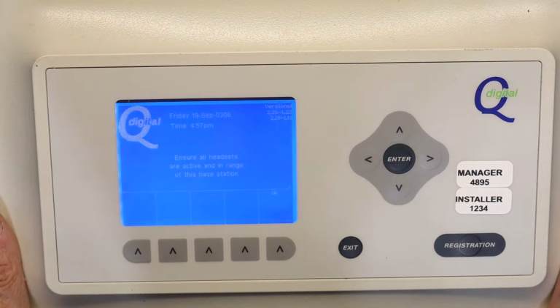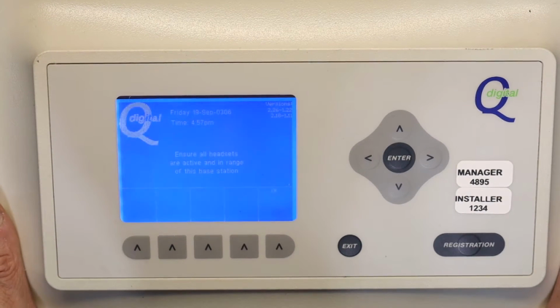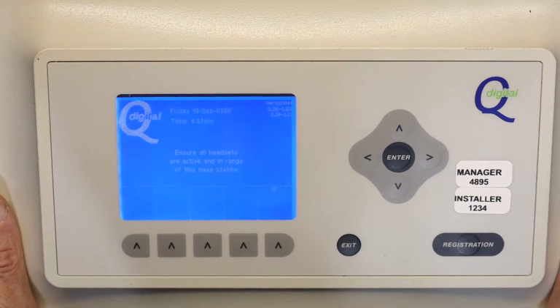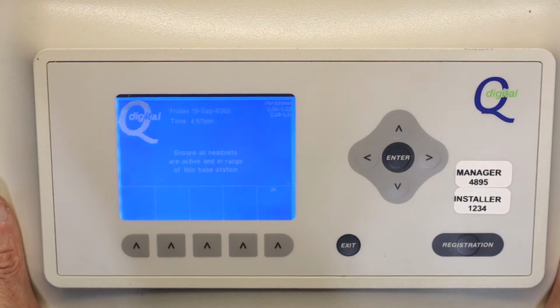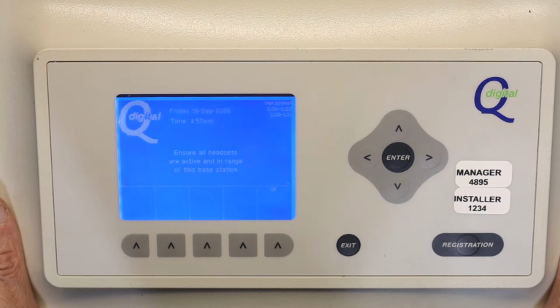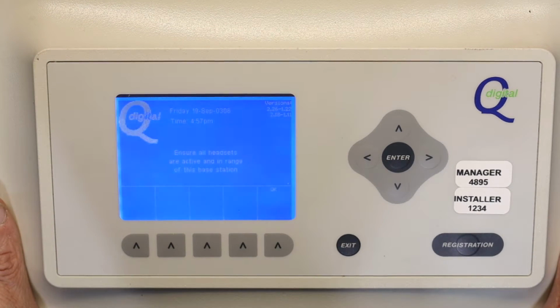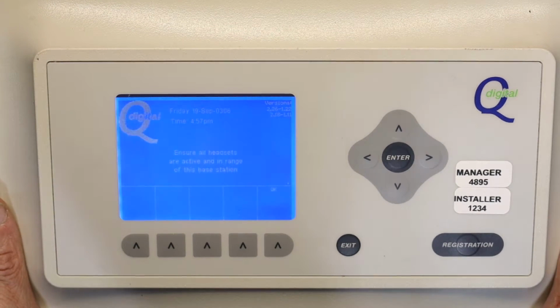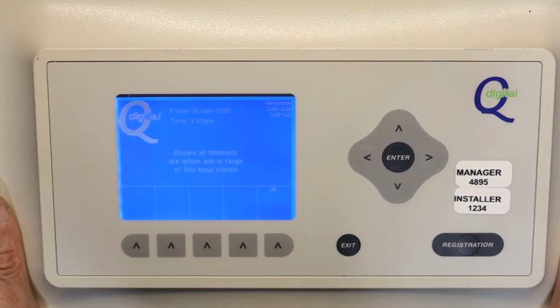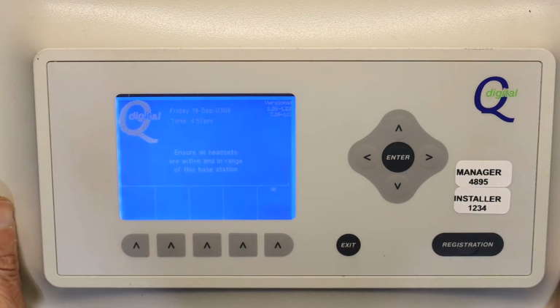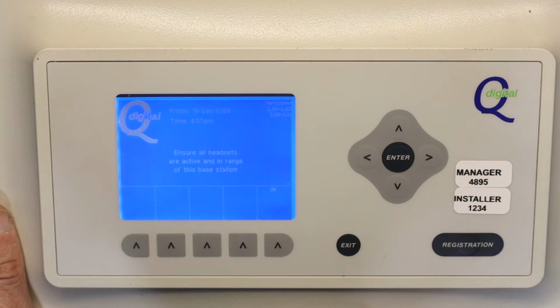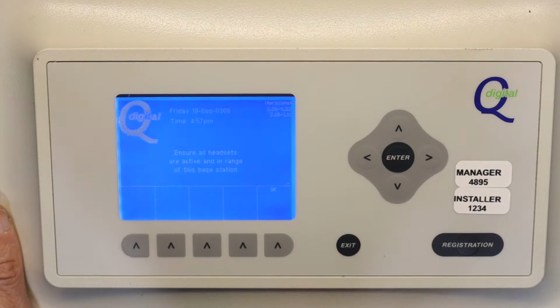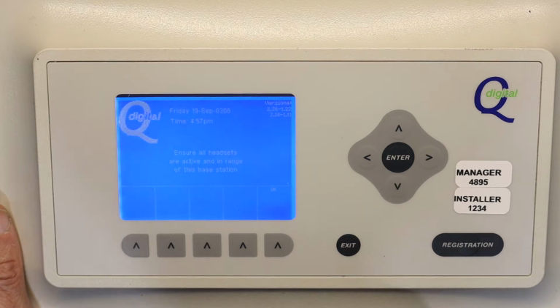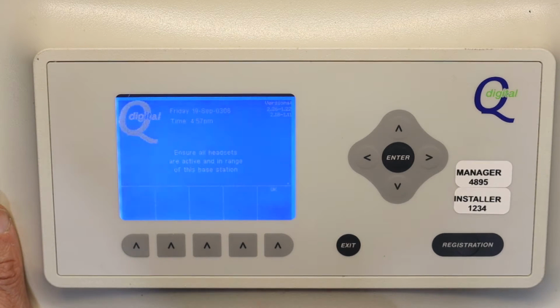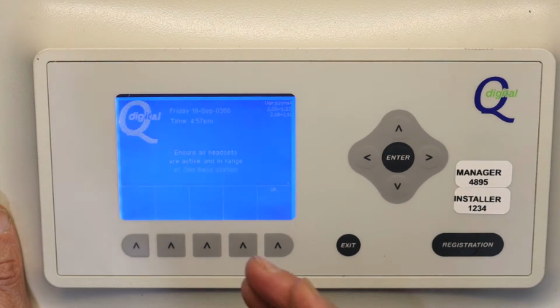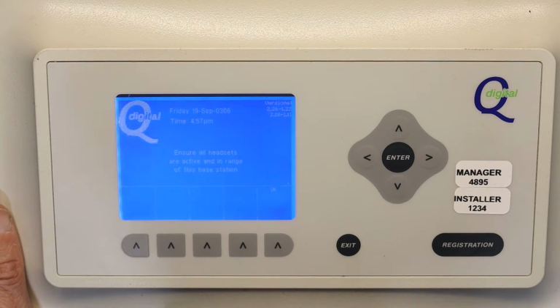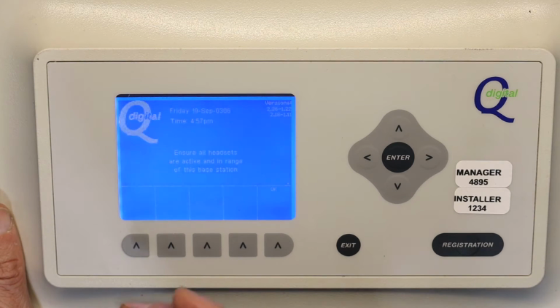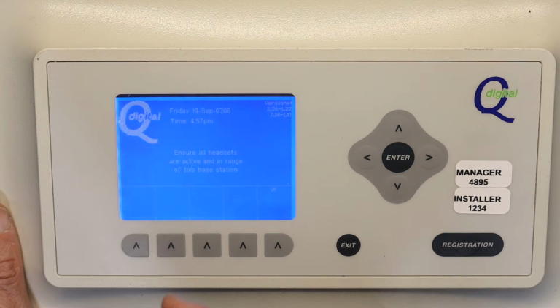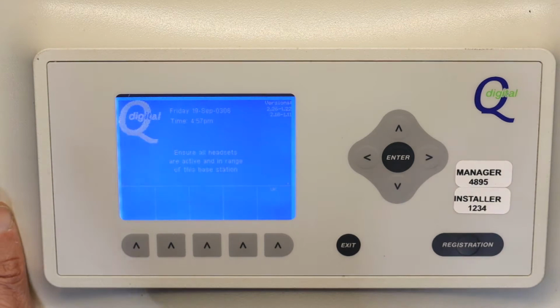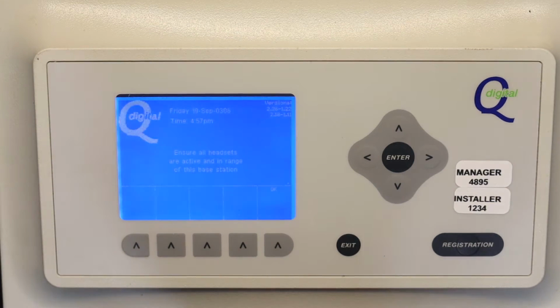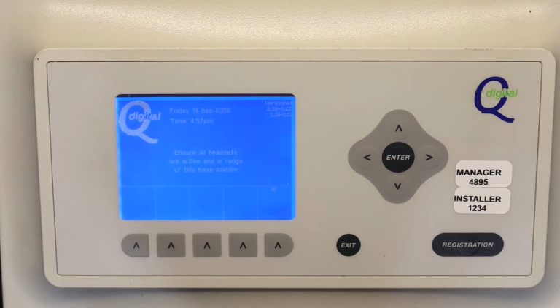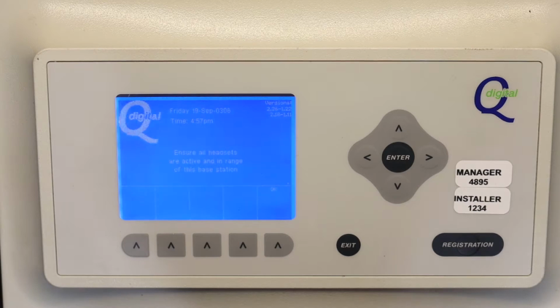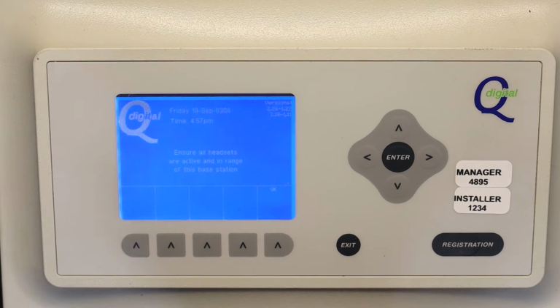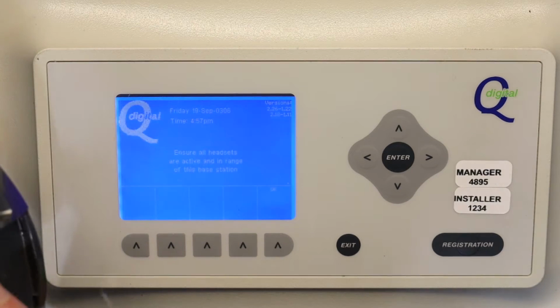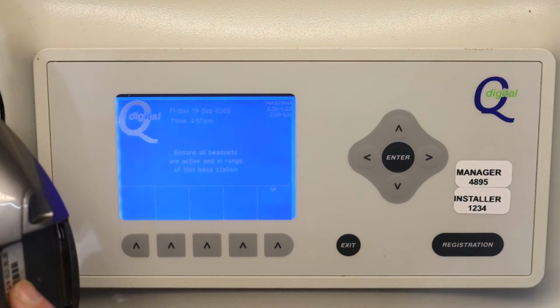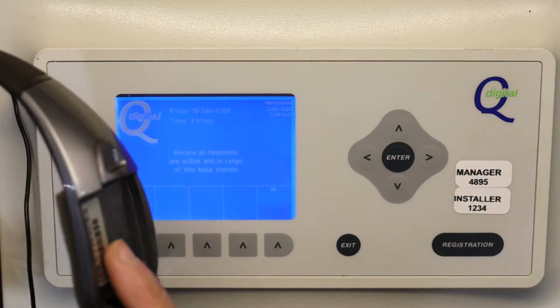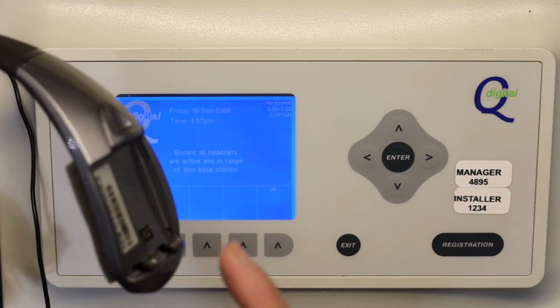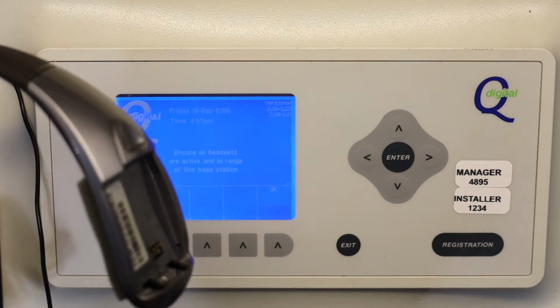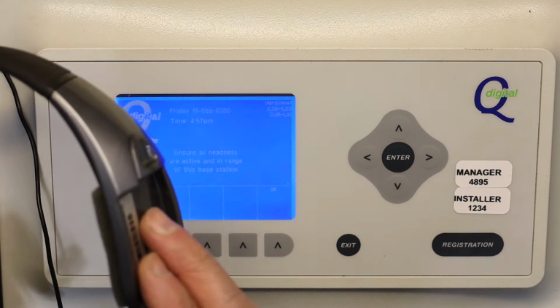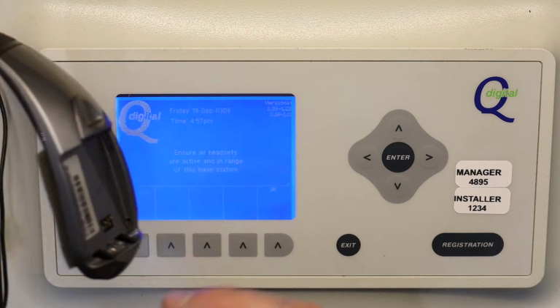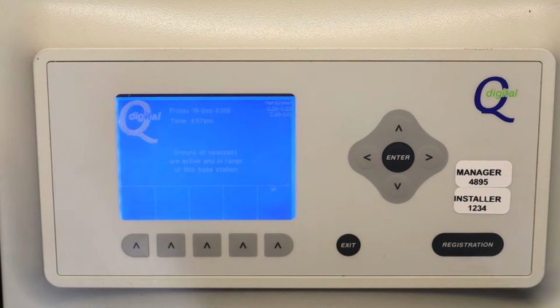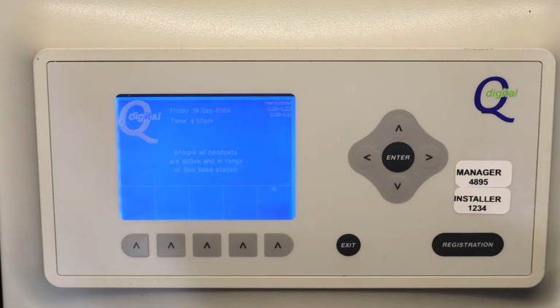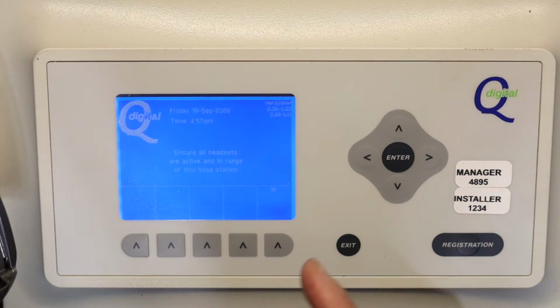It now says to ensure all headsets are active and in range. The reason for that is when you start a new registration, it clears previous headsets. Any headsets that are not on and not in range will be deleted.